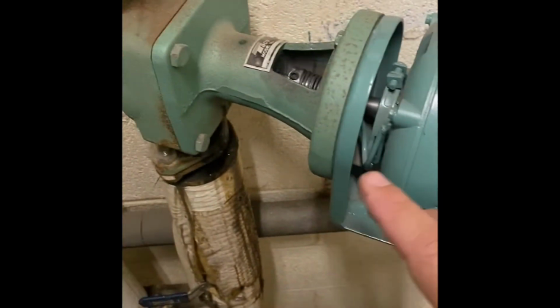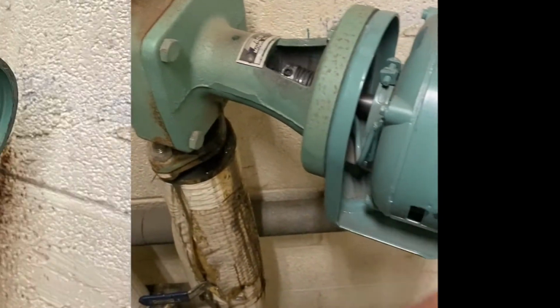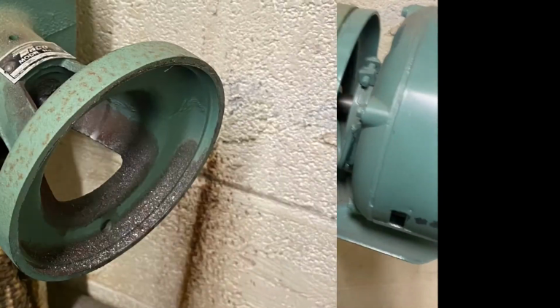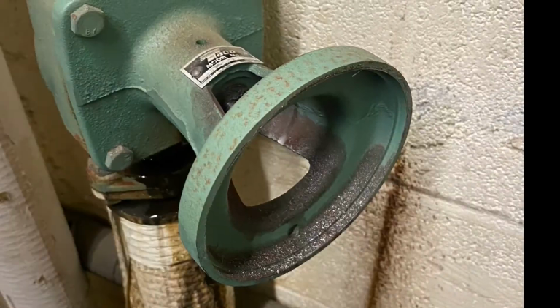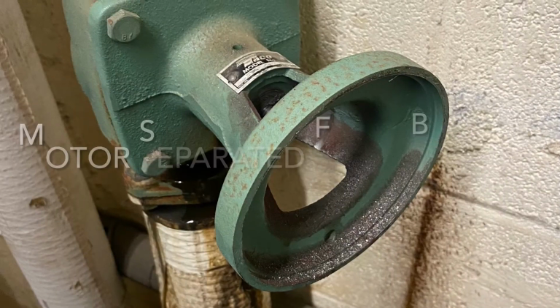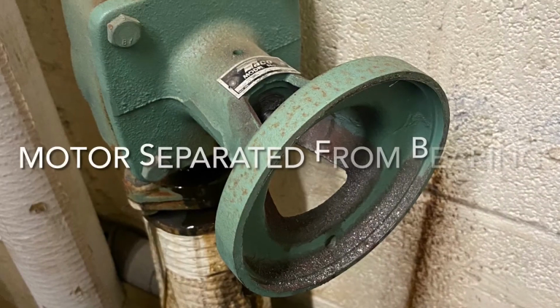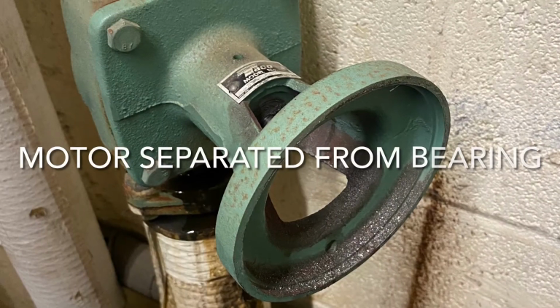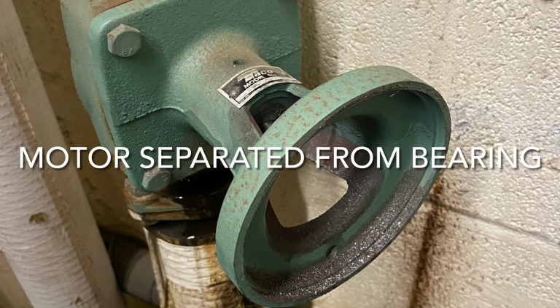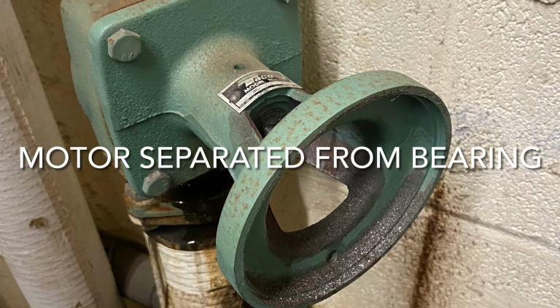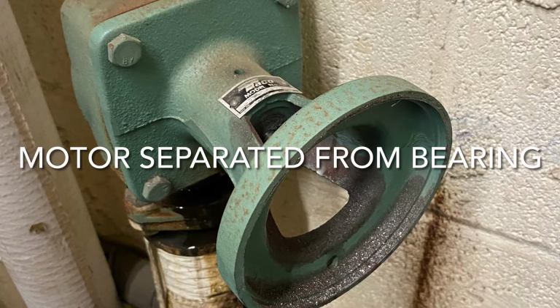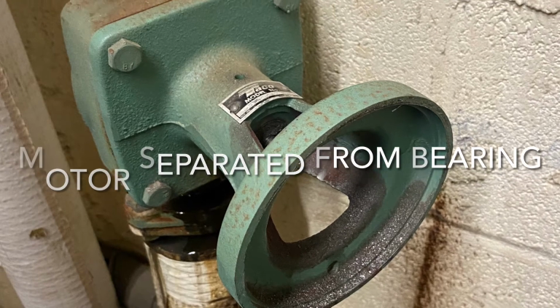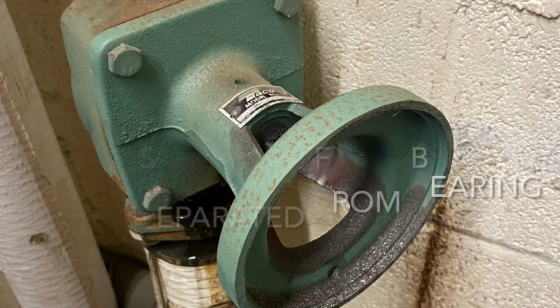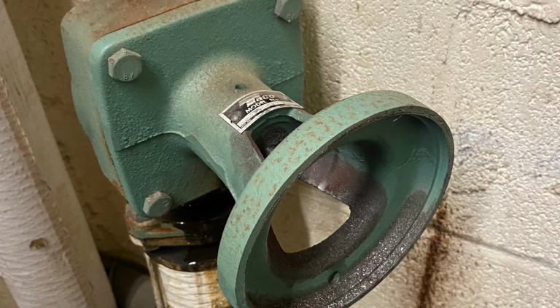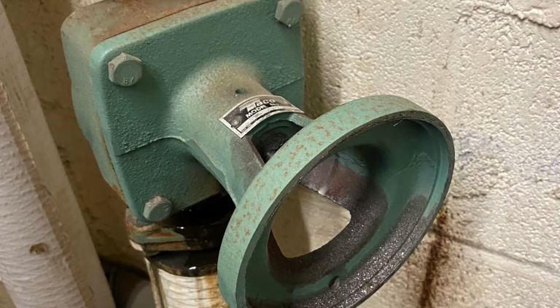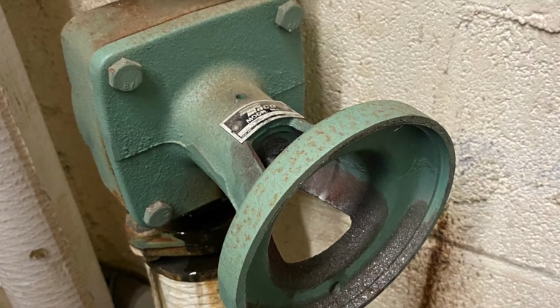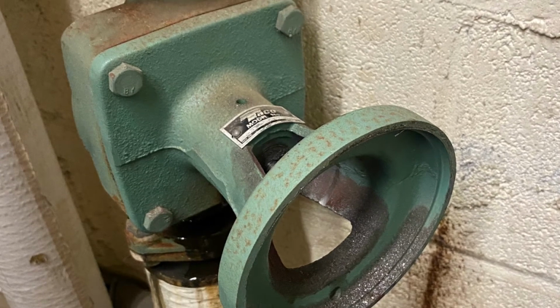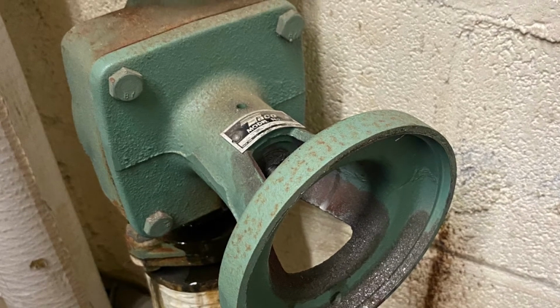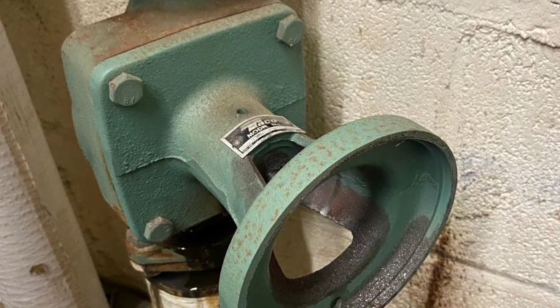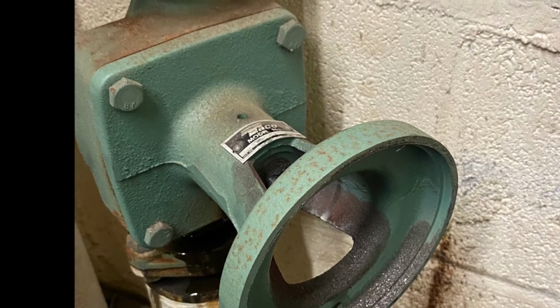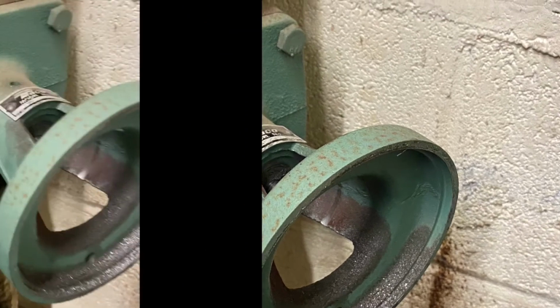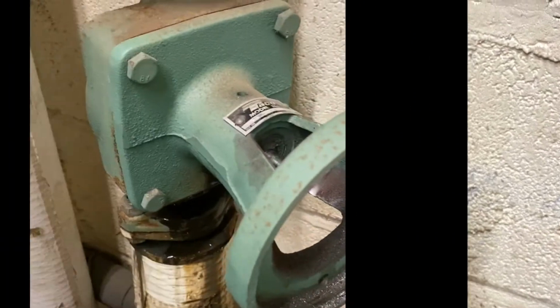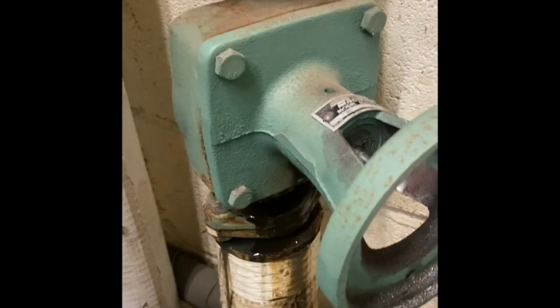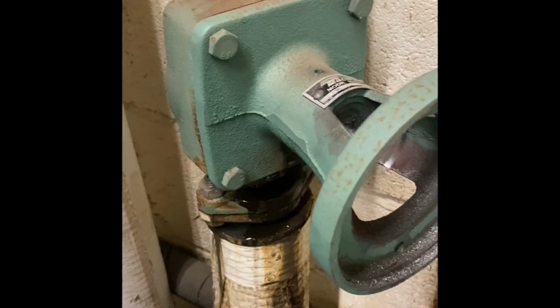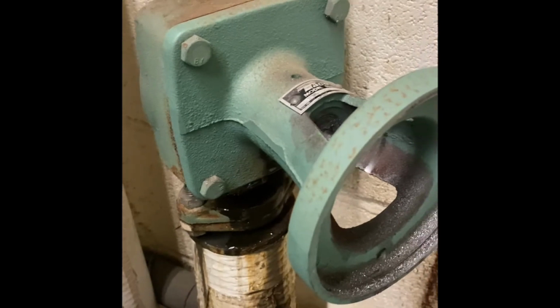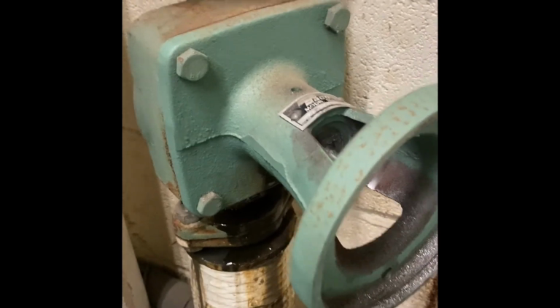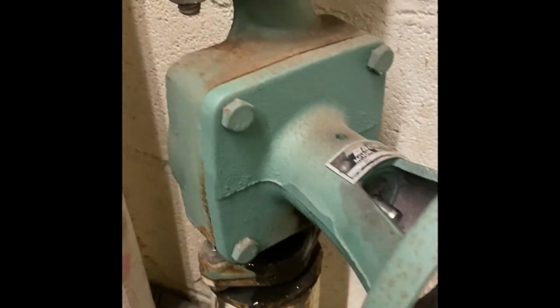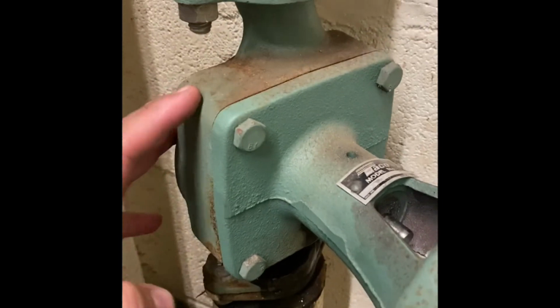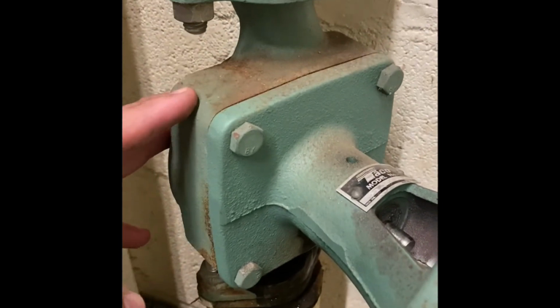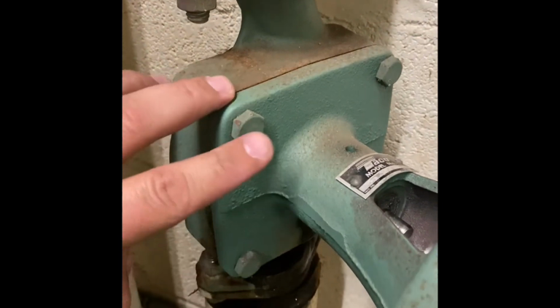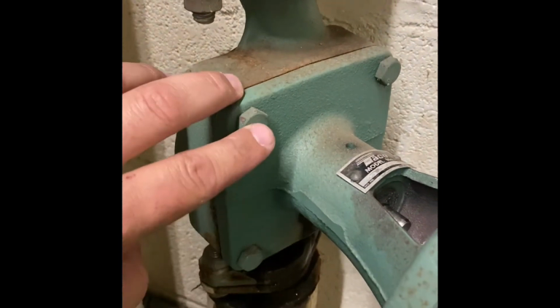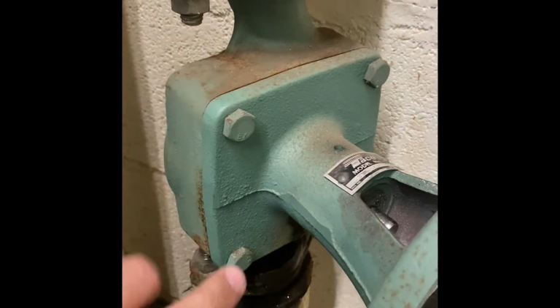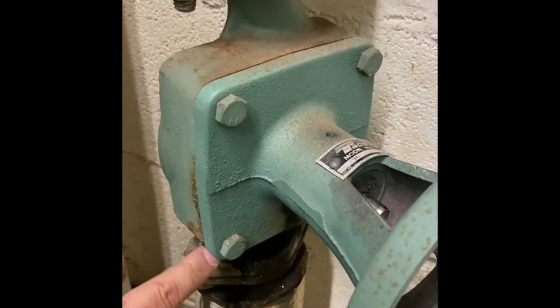We separate the bearing assembly from the housing using these four bolts.